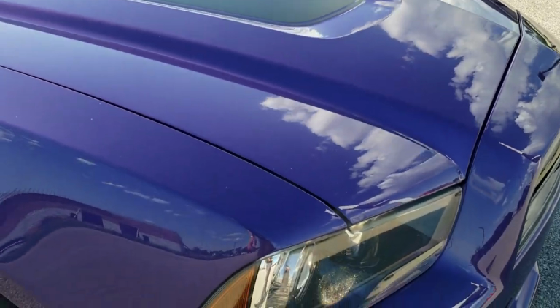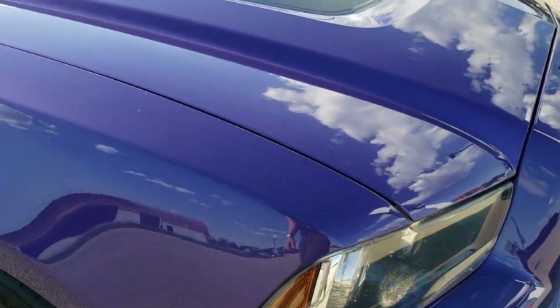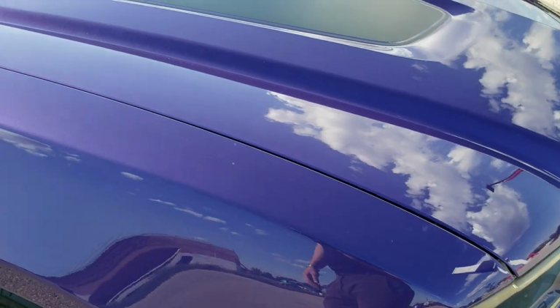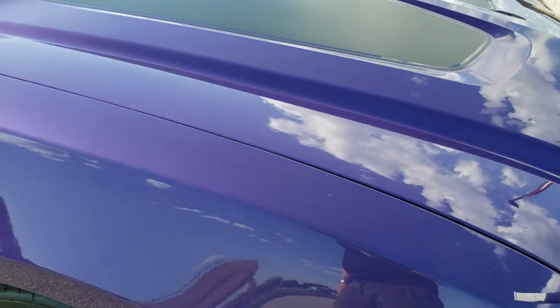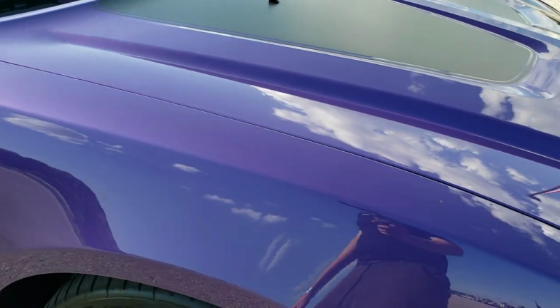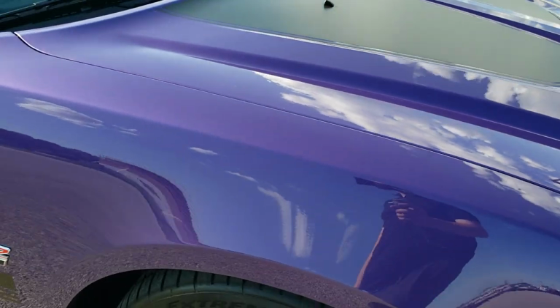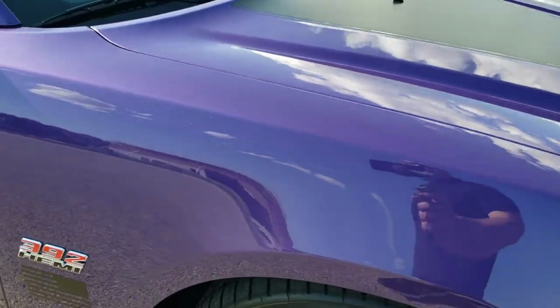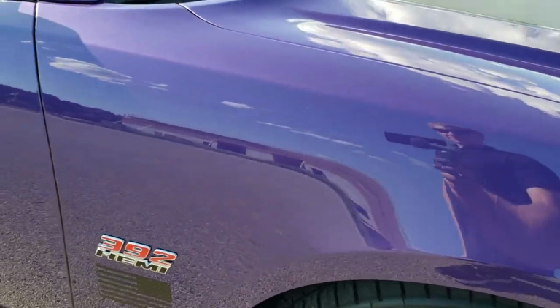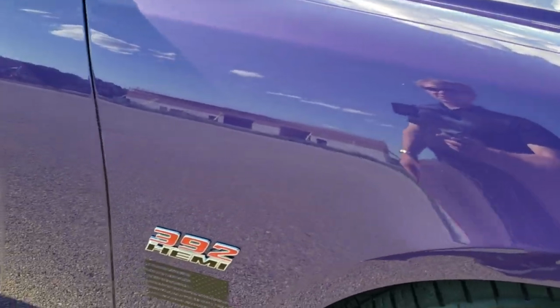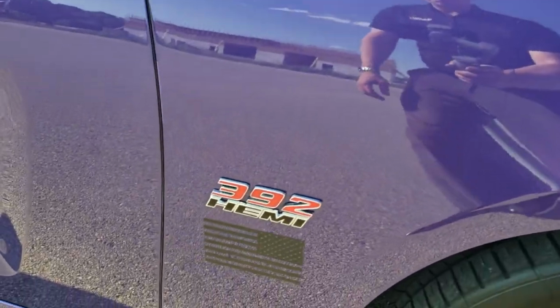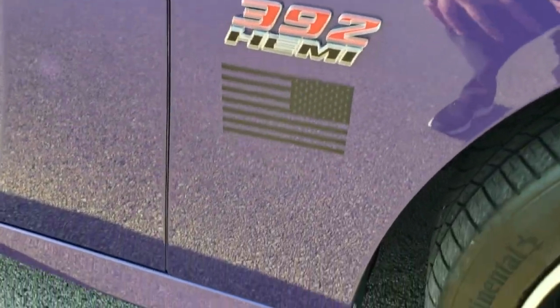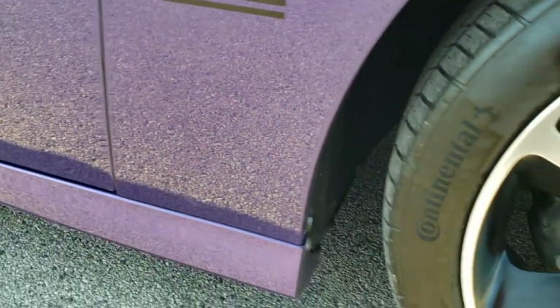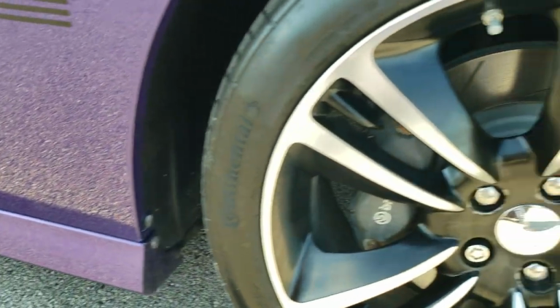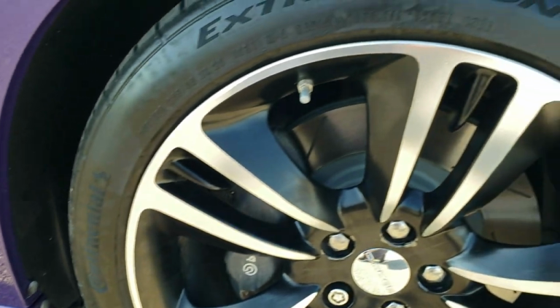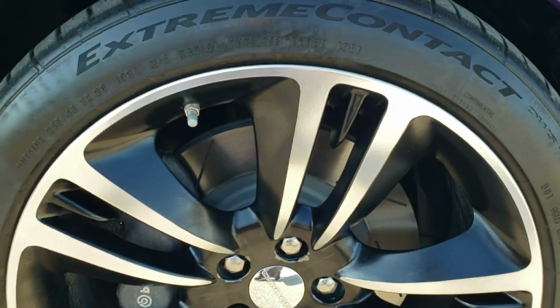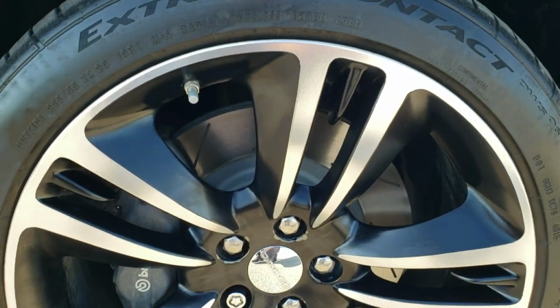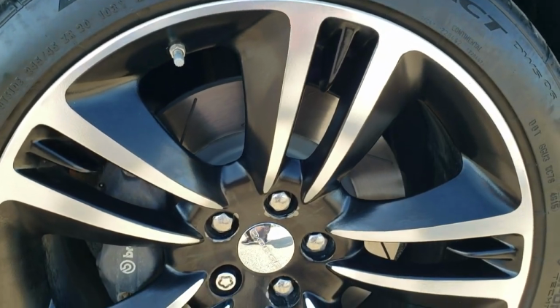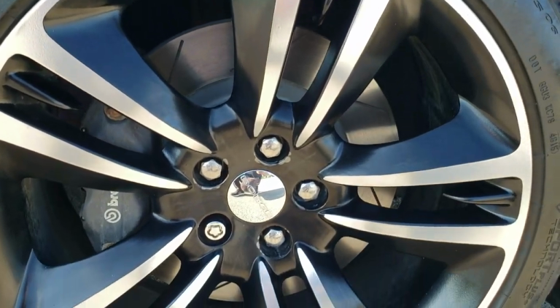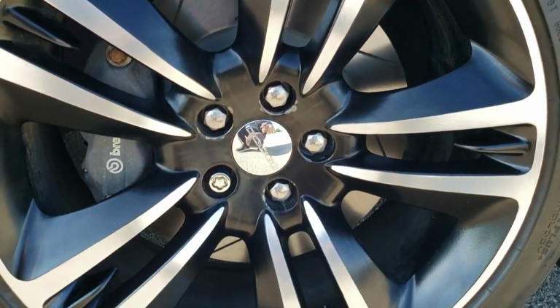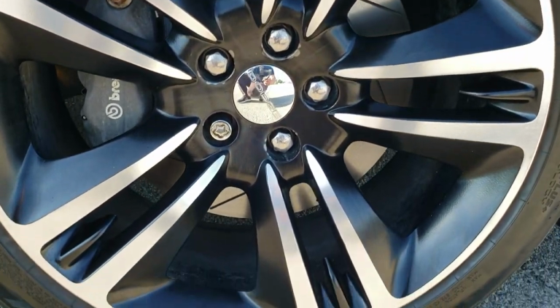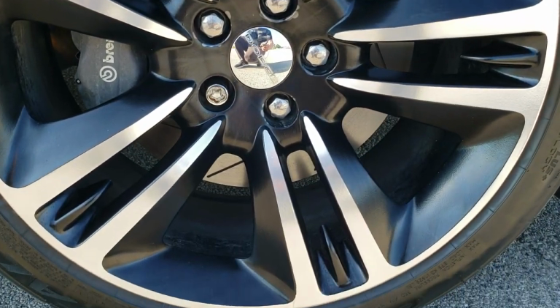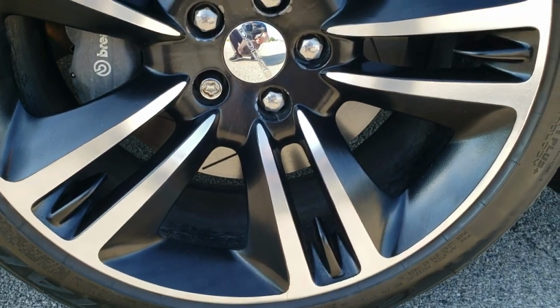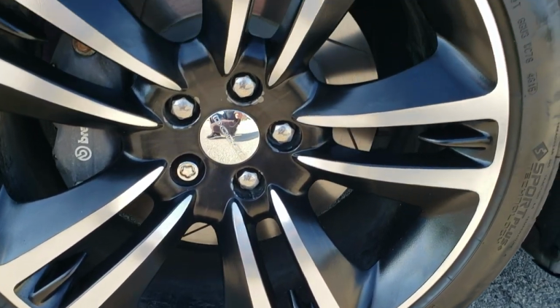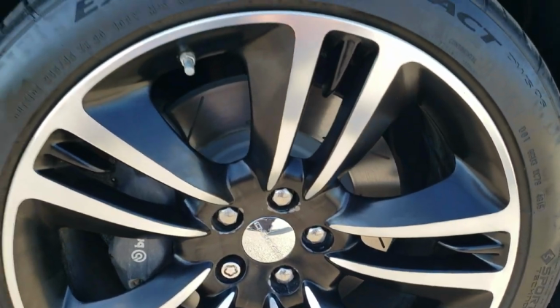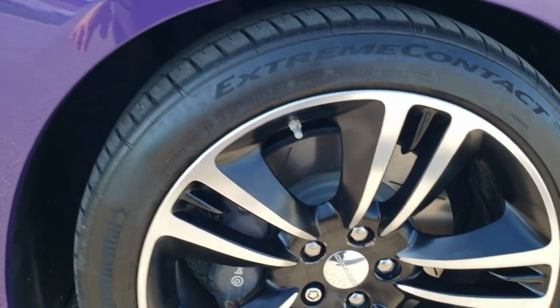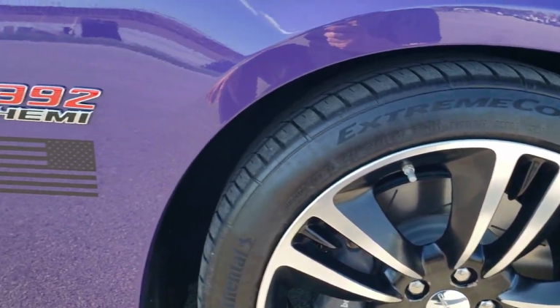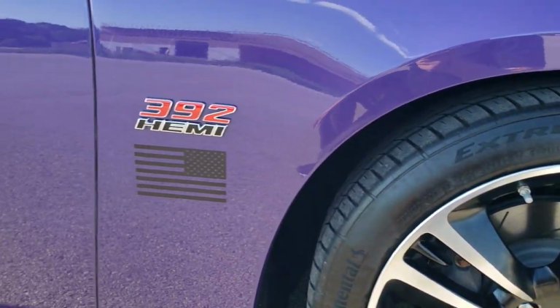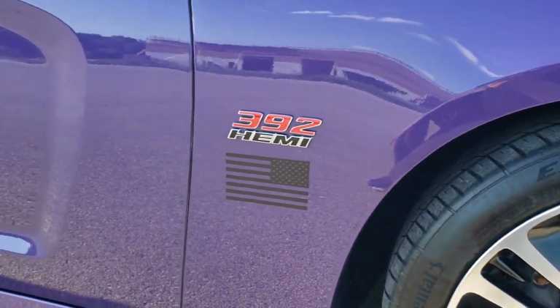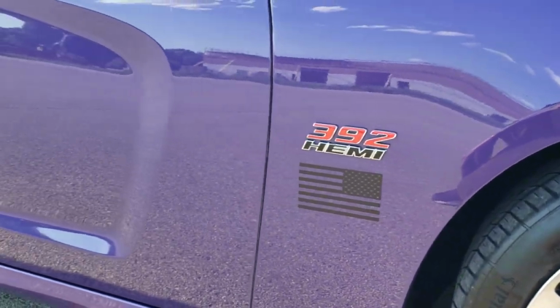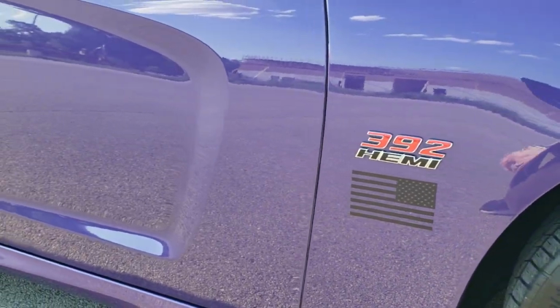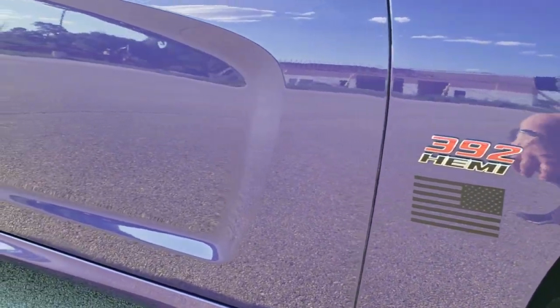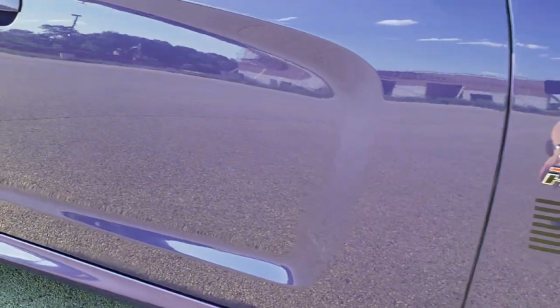Didn't see any dents on the hood. Passenger side fender is in nice shape as well, and the passenger side rim — I didn't see any scuffs or scrapes on it. As you go down this side of the car, take note of how clean the body is.